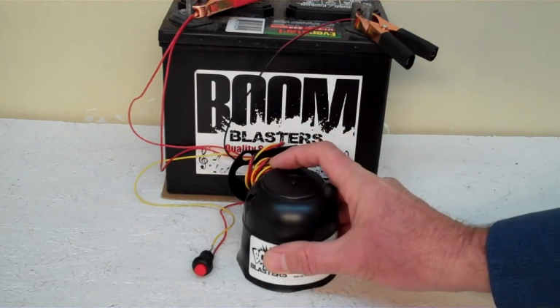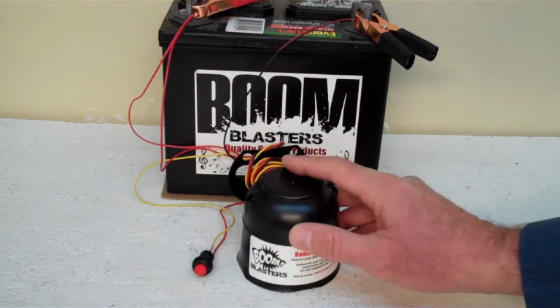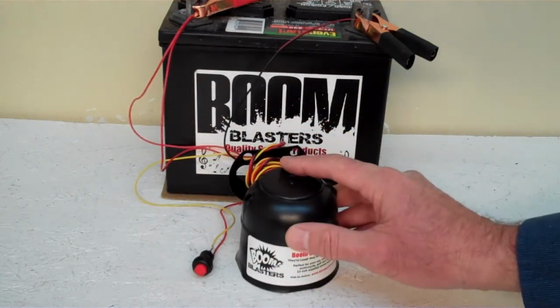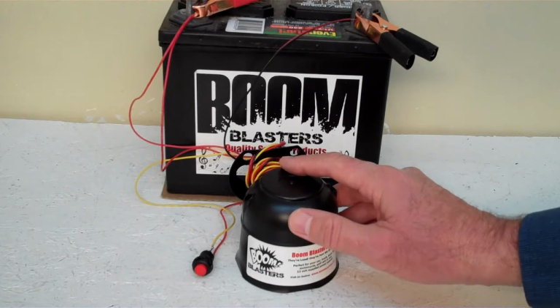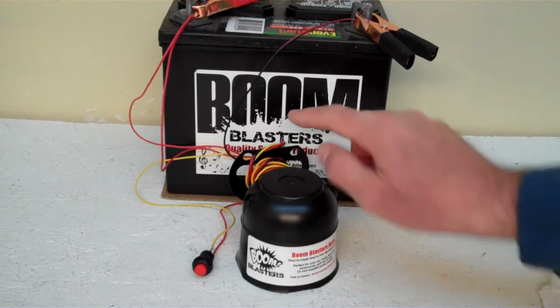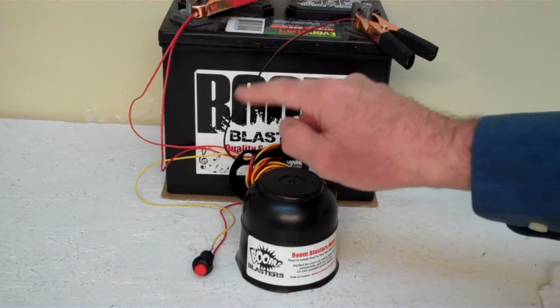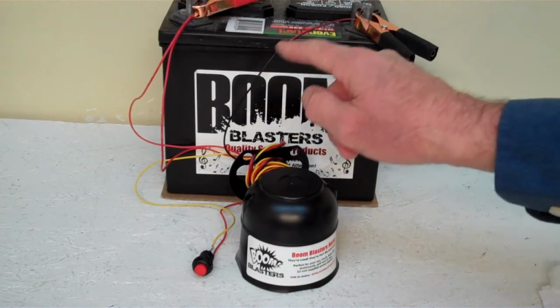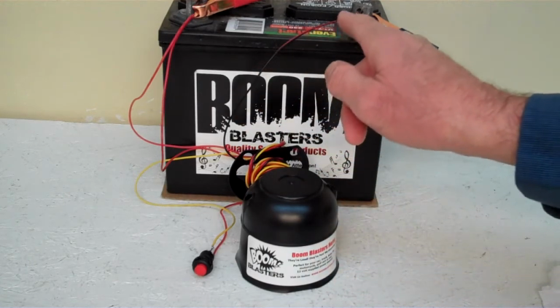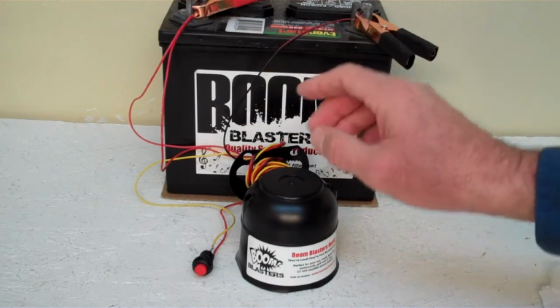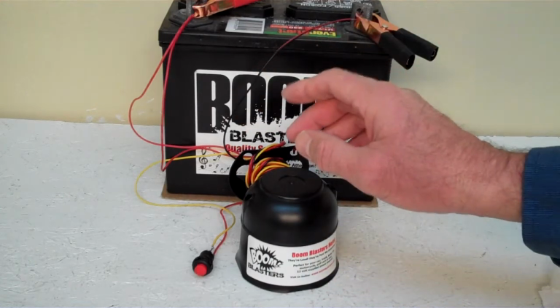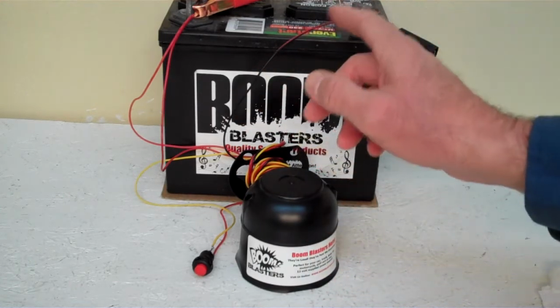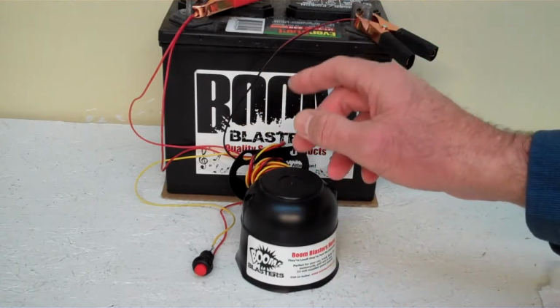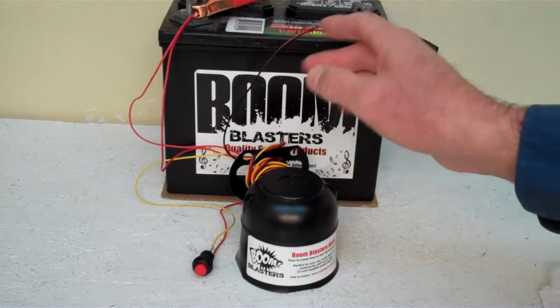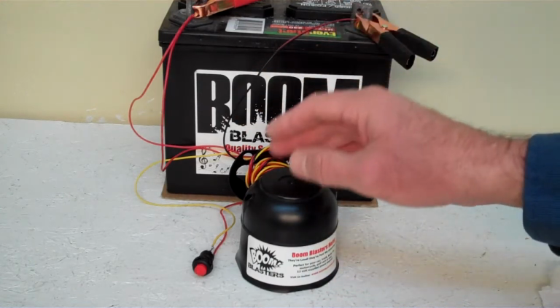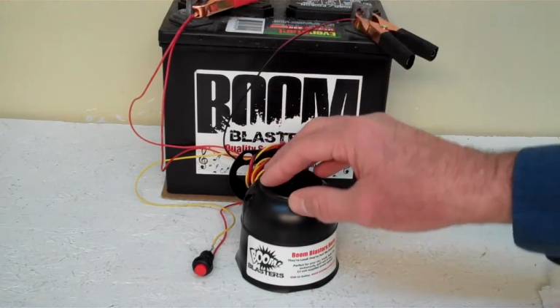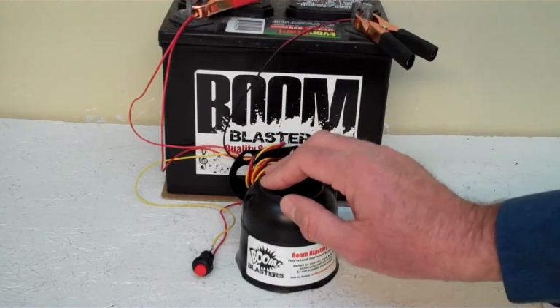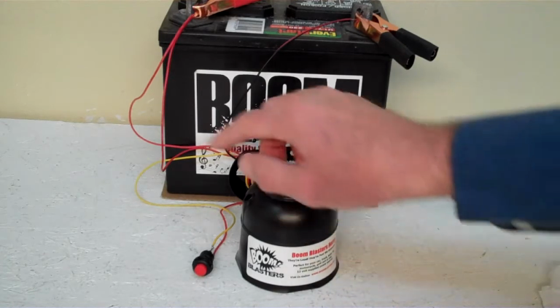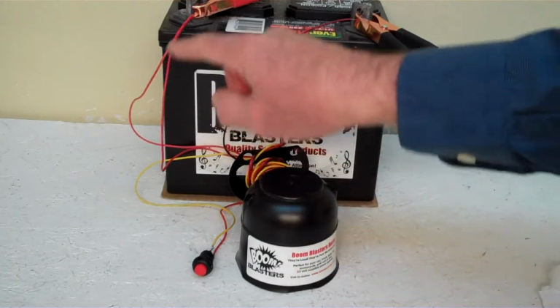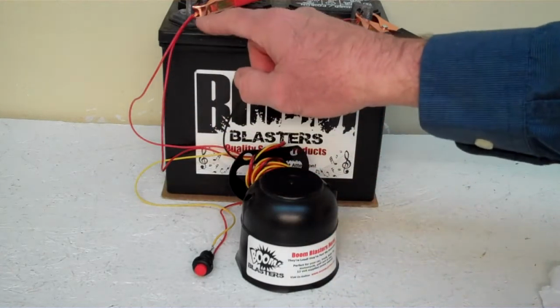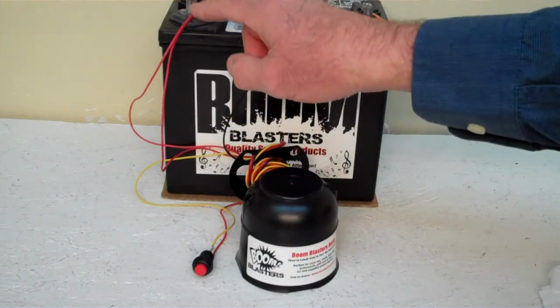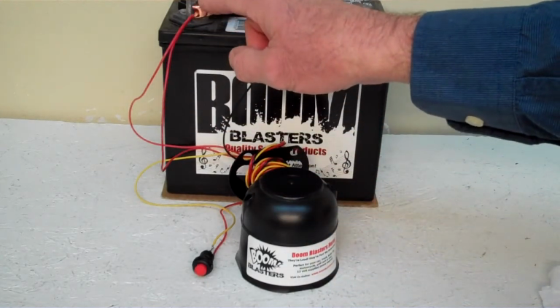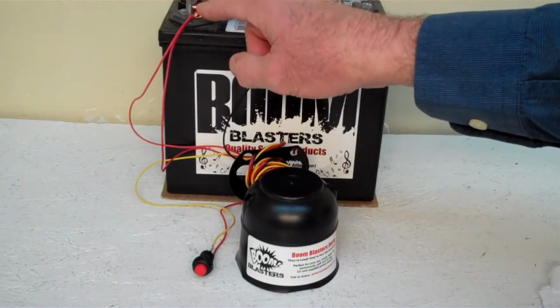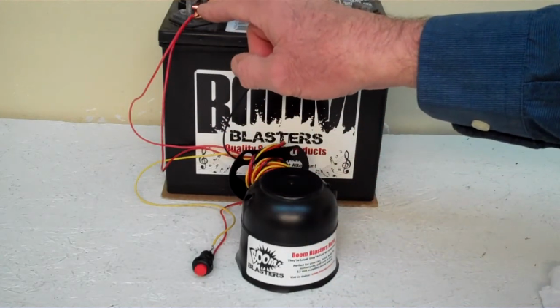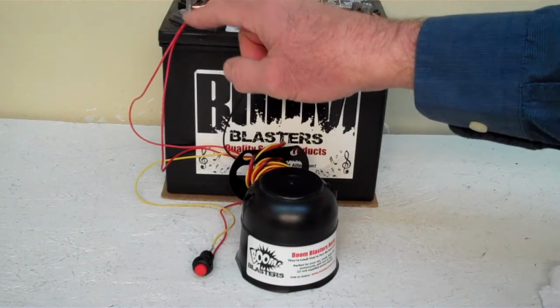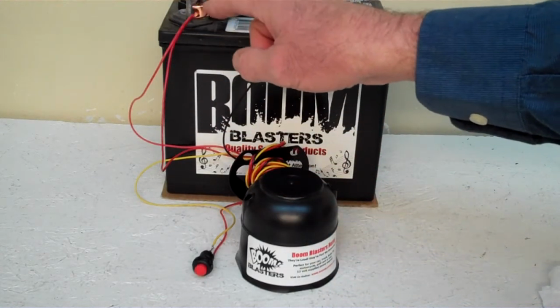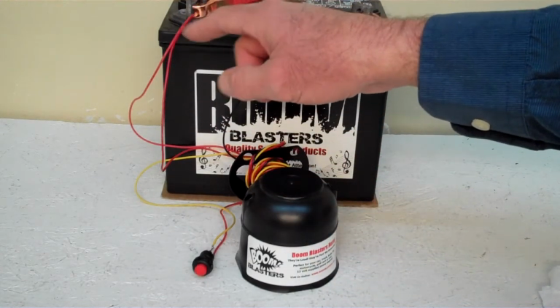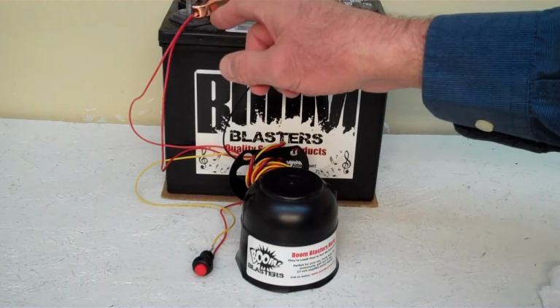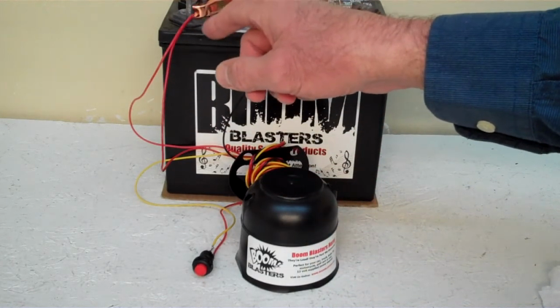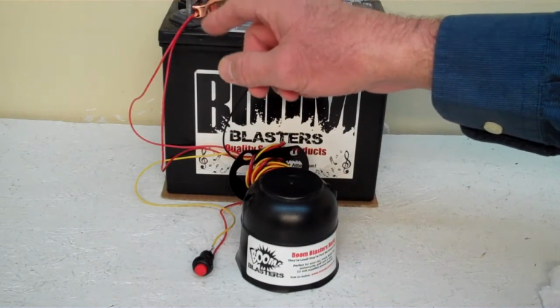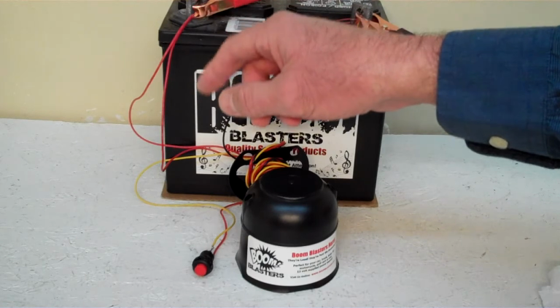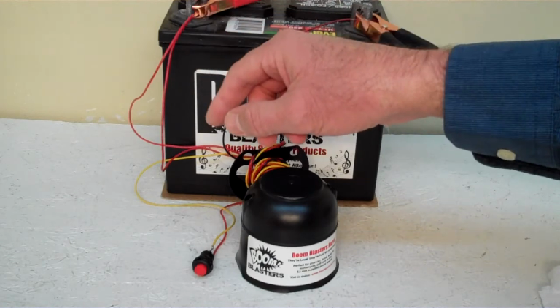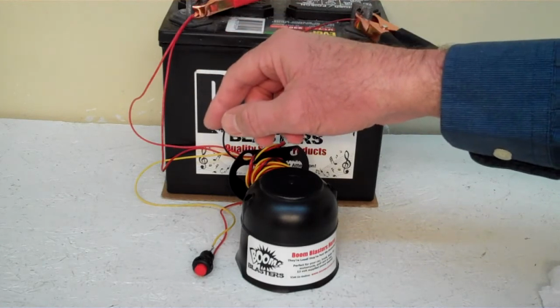Quick and easy installation: your black wire coming from your horn will go to a ground somewhere — it could be your battery, just anywhere you have a good ground source. And your red wire coming from your horn will go to a 12 volt power source — your battery, a fuse, just anywhere you've got a good 12 volt power source.